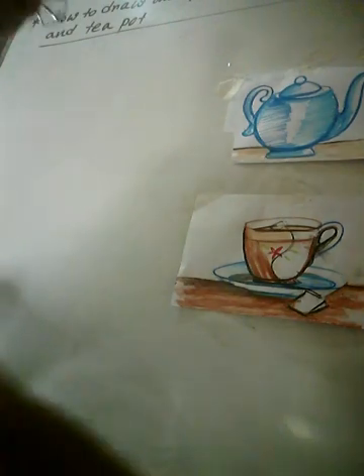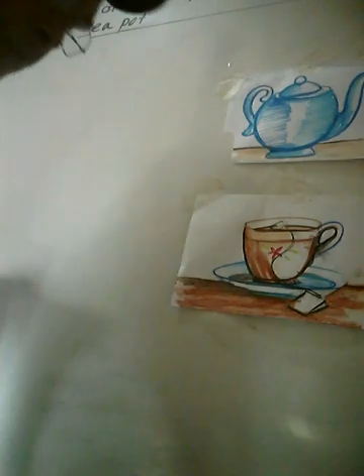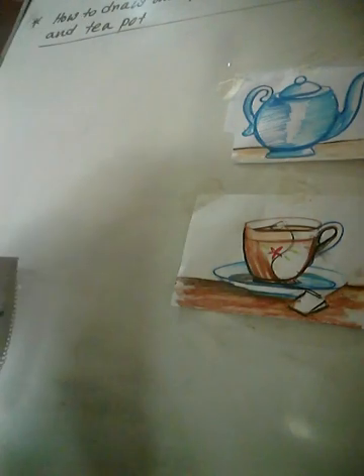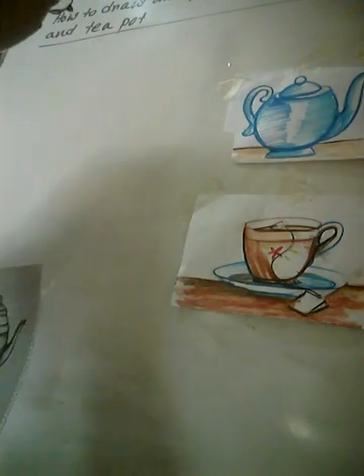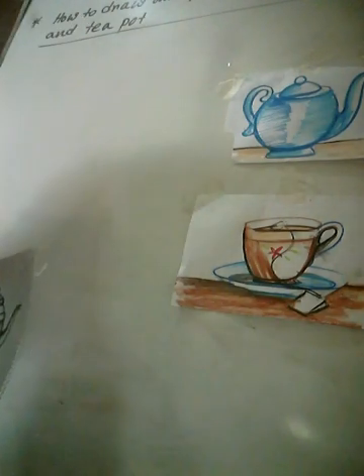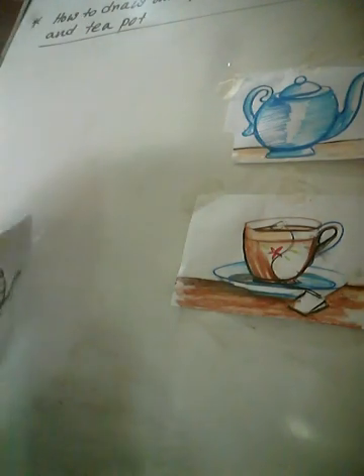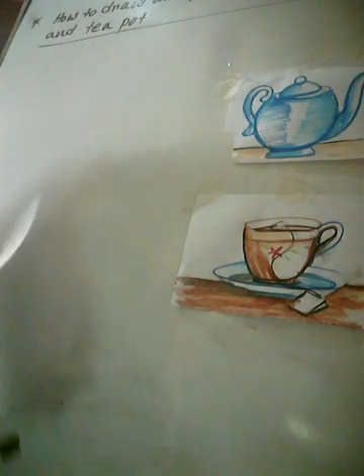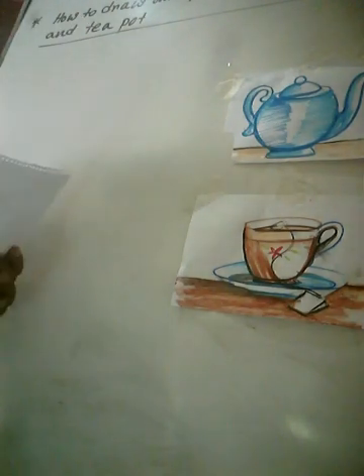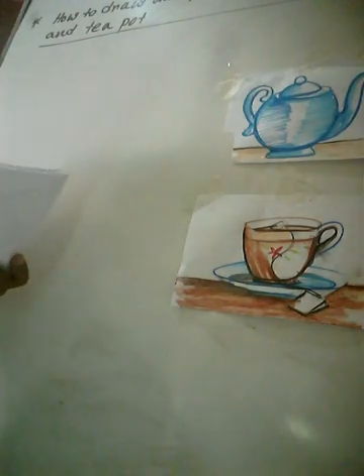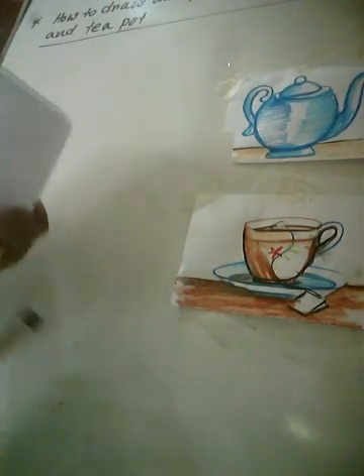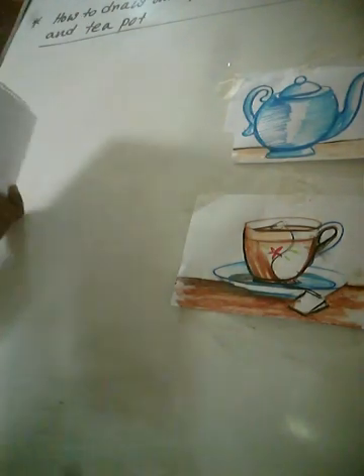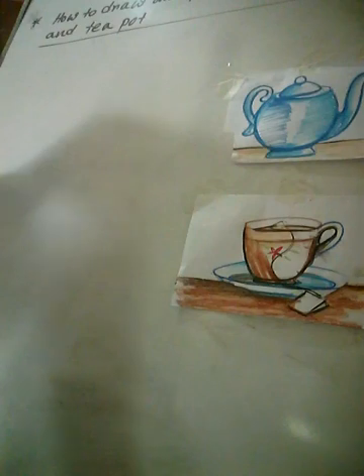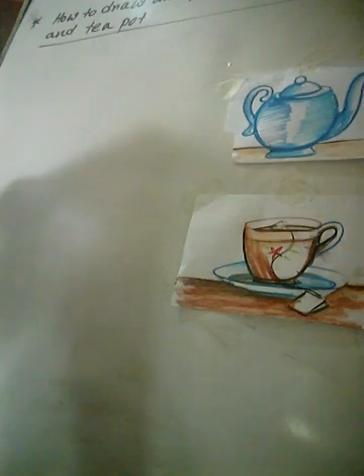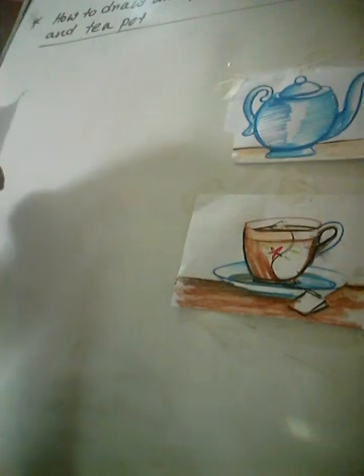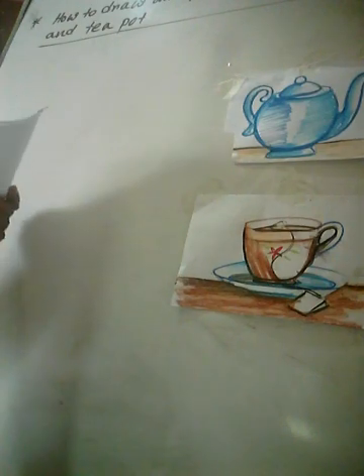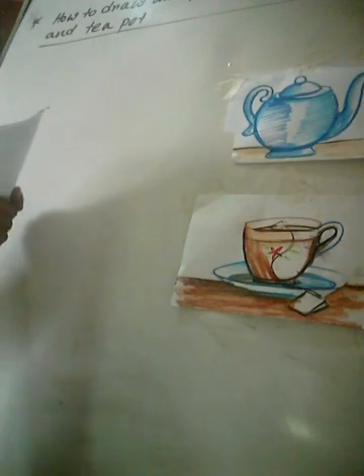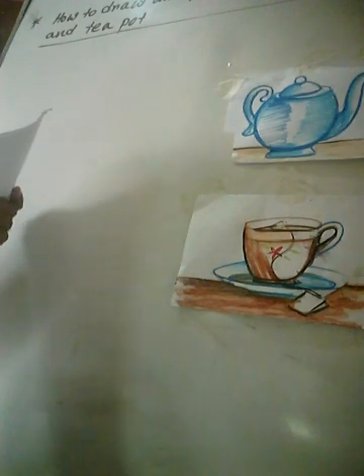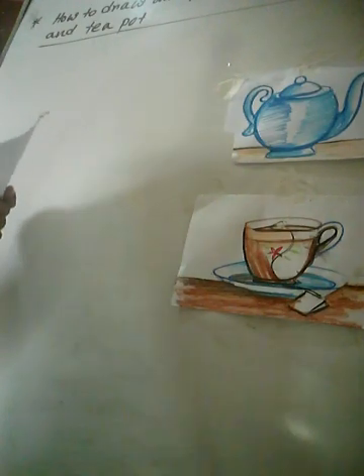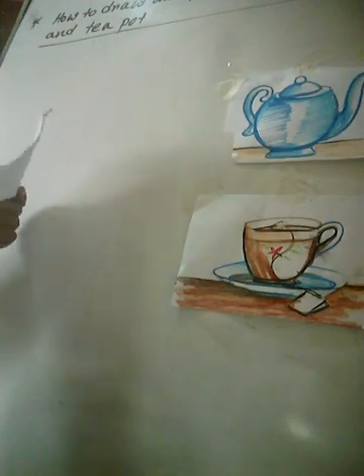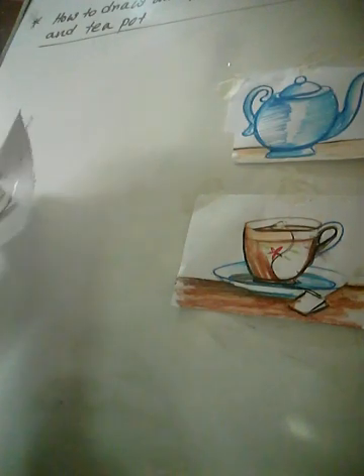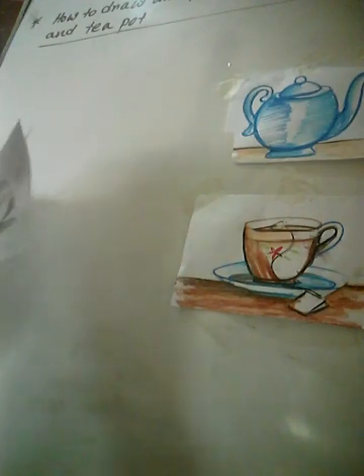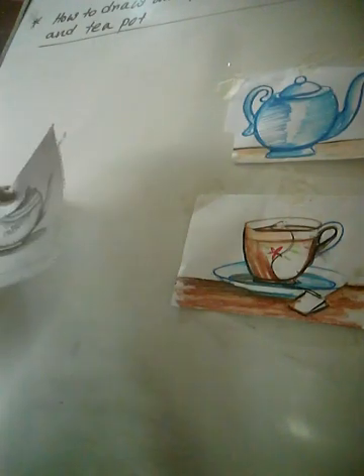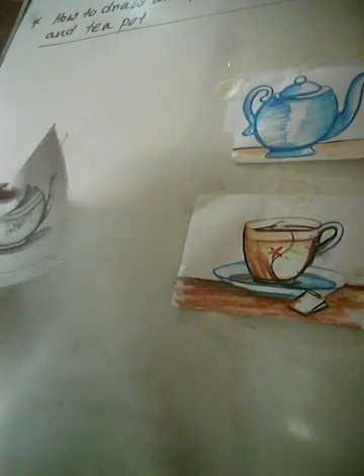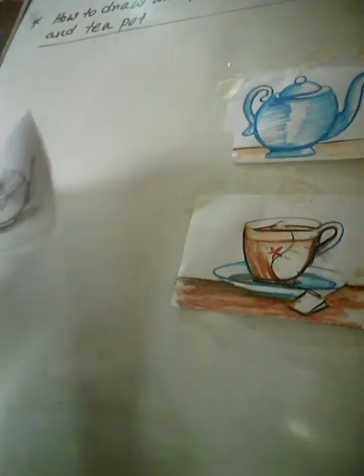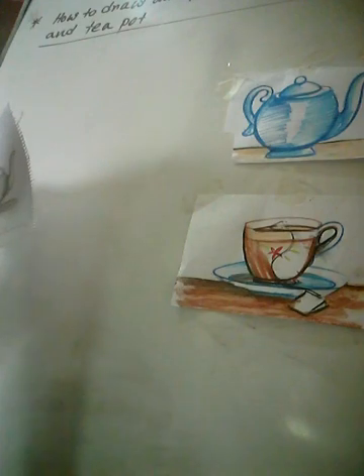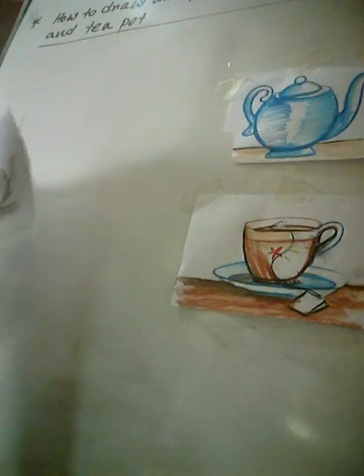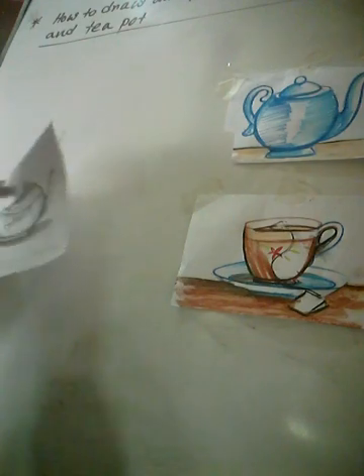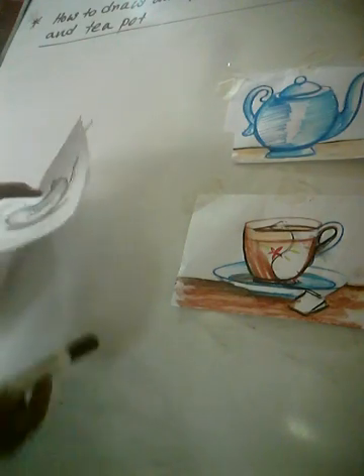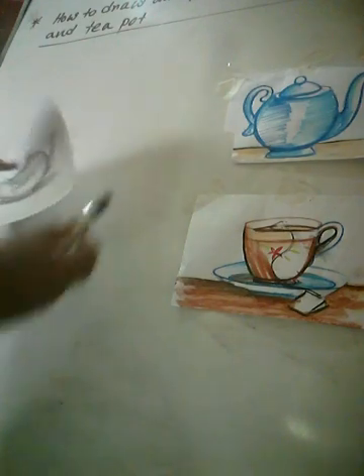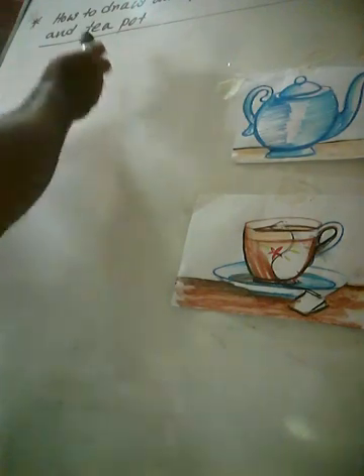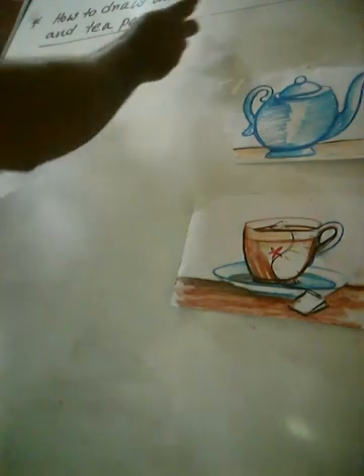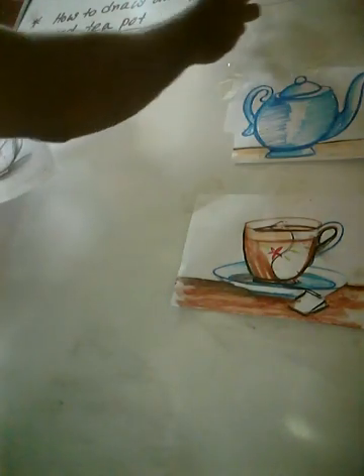Good morning students, how are you all? Hopefully we are very fine. I am so fine. Today I will take art class, topic also: how to draw and paint.